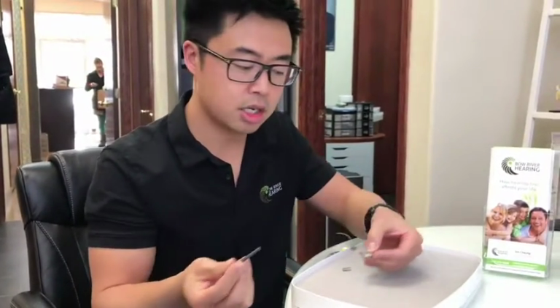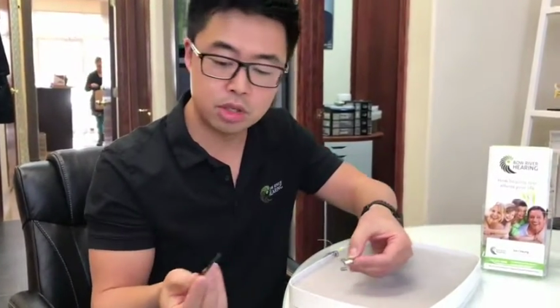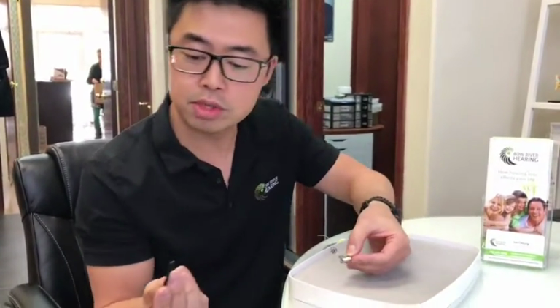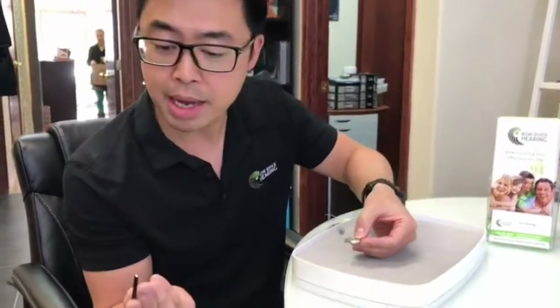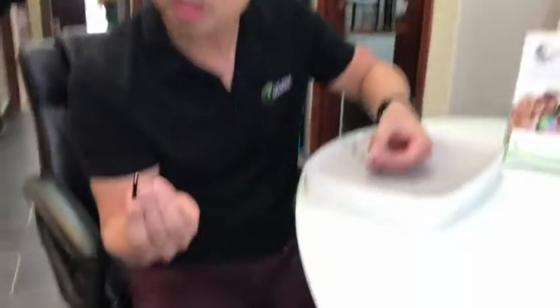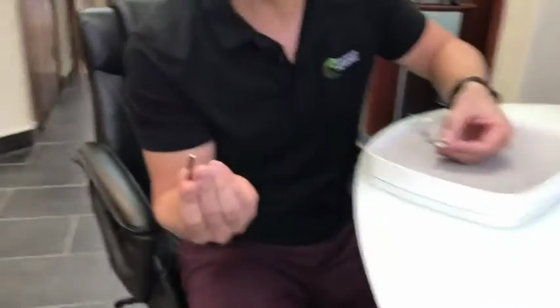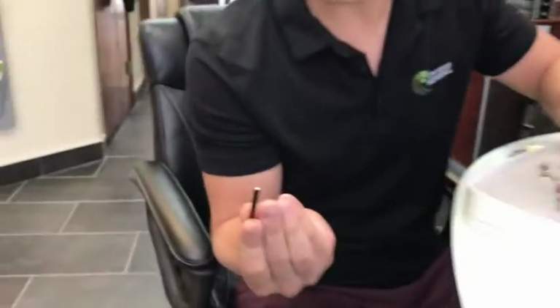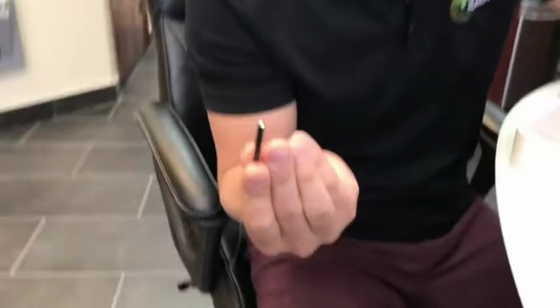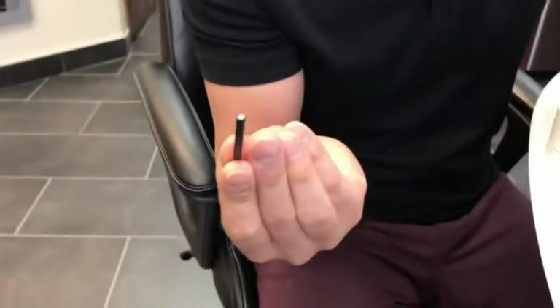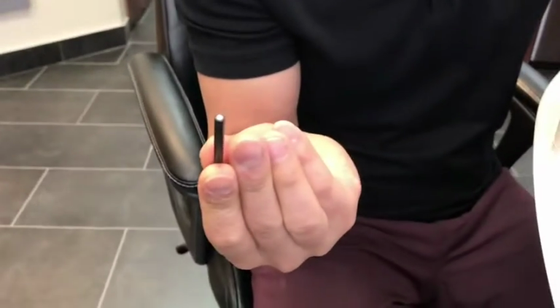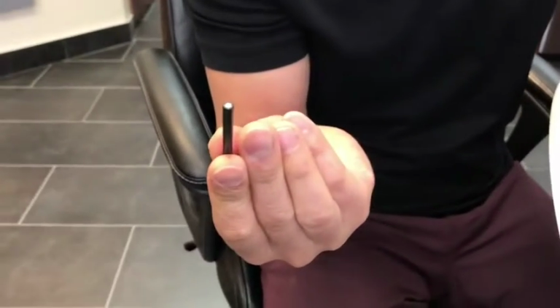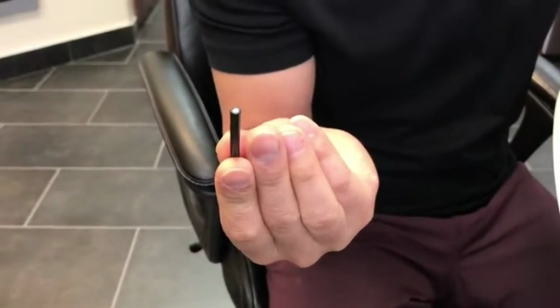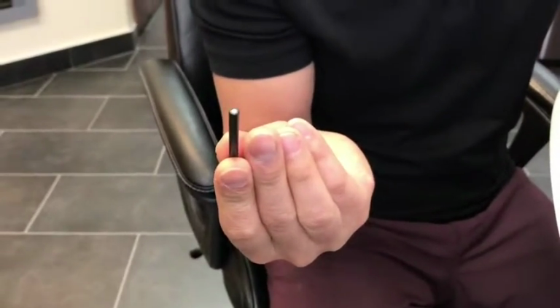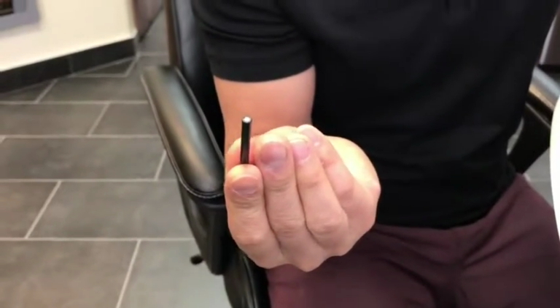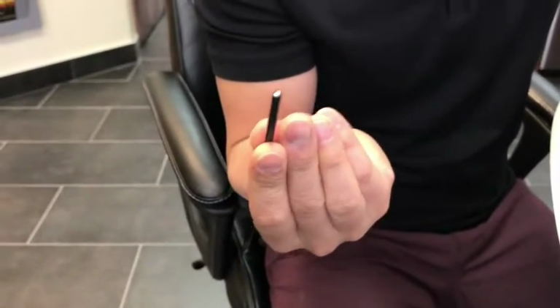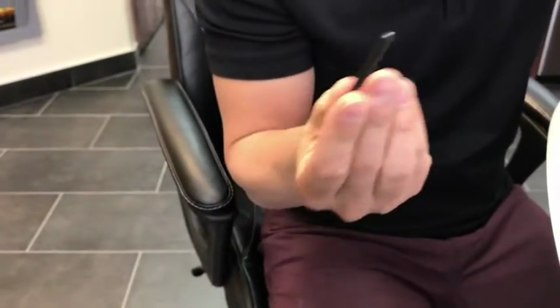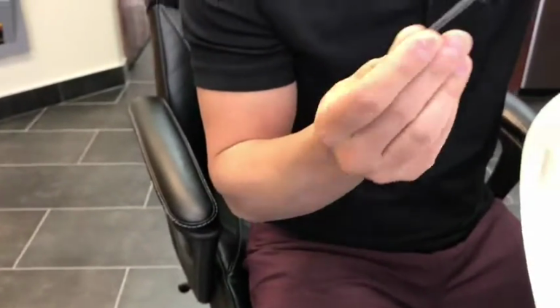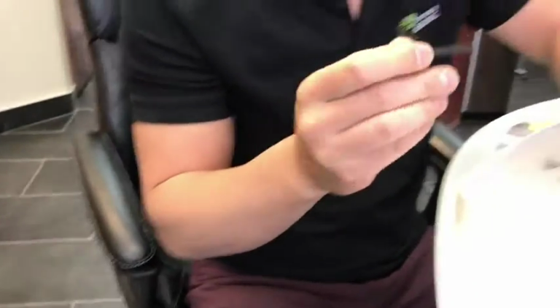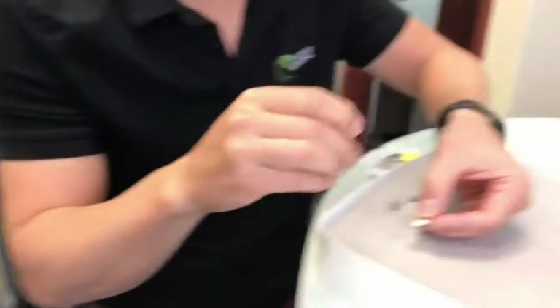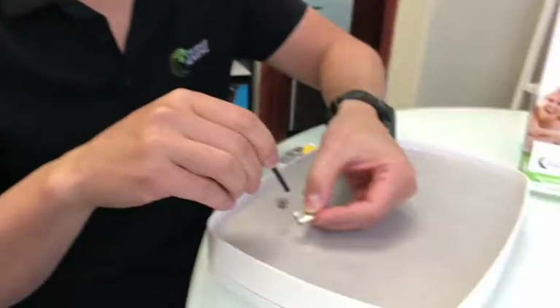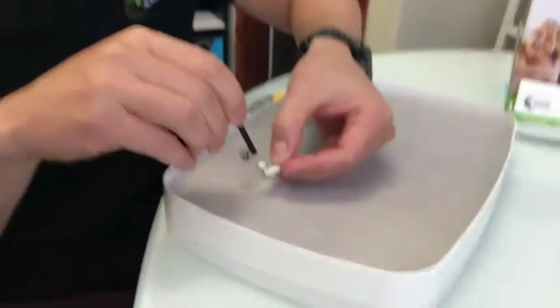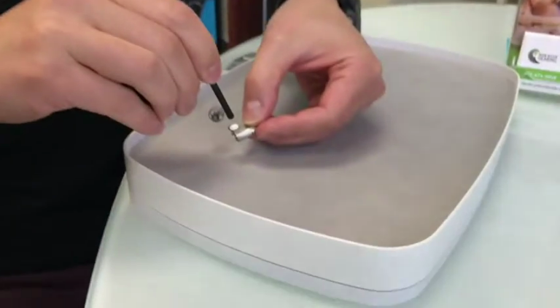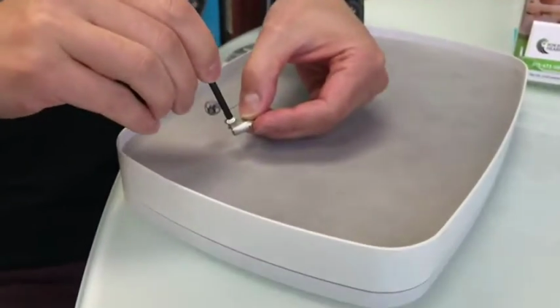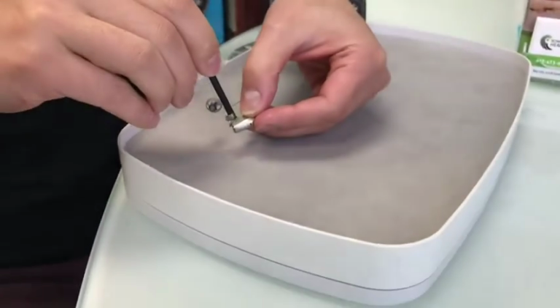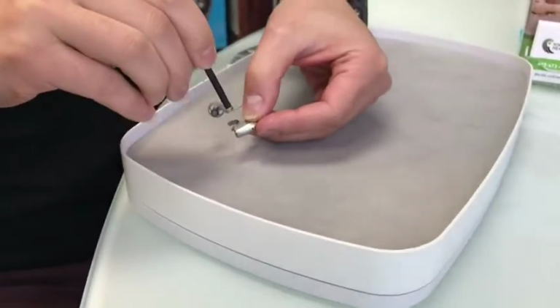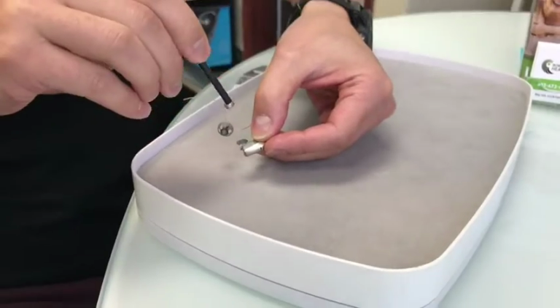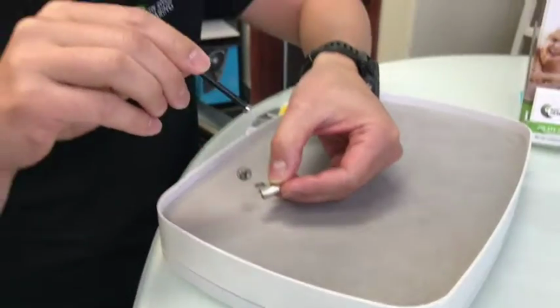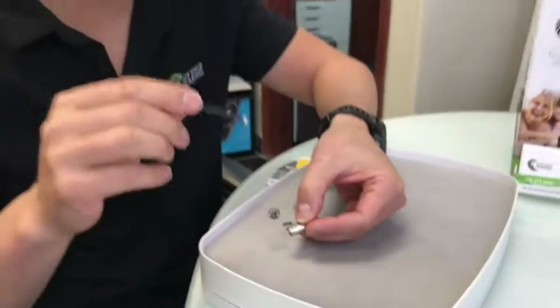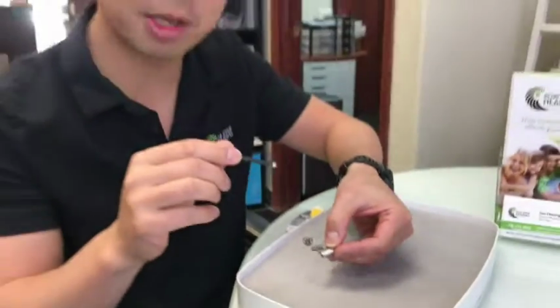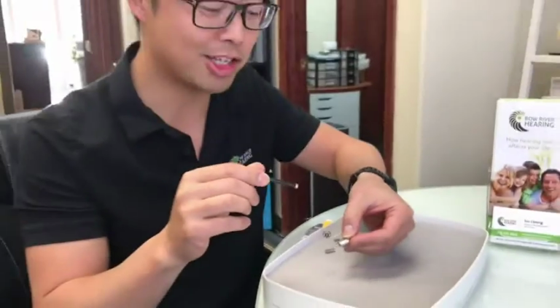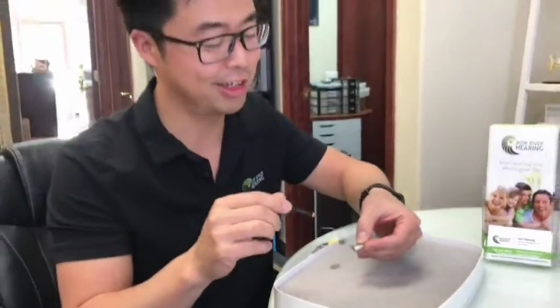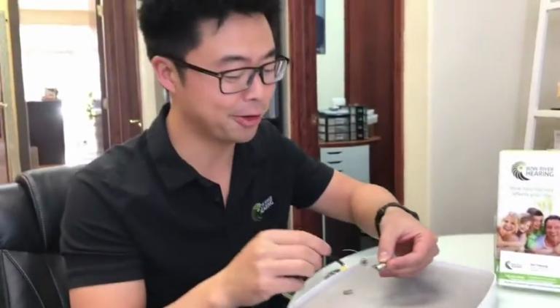The magnet is right on the end of that tip. What you're going to want to do is just reach over, touch the top of it, and — like magic — it's out.